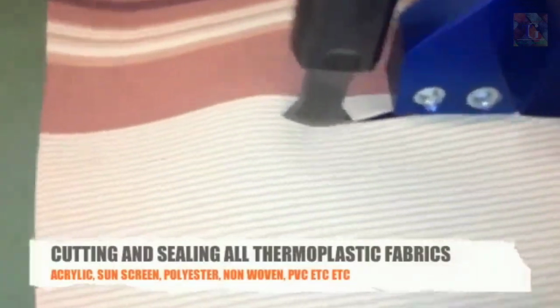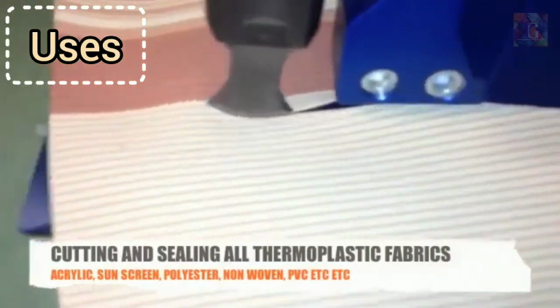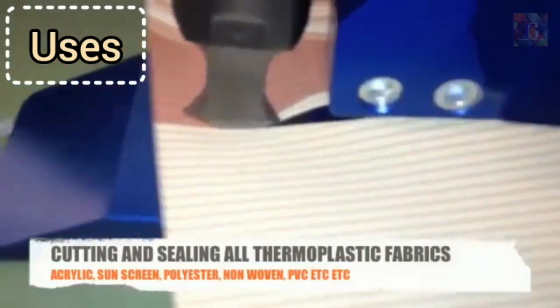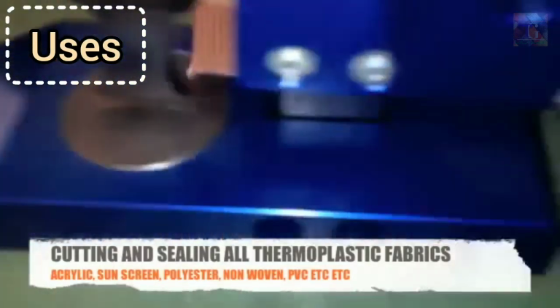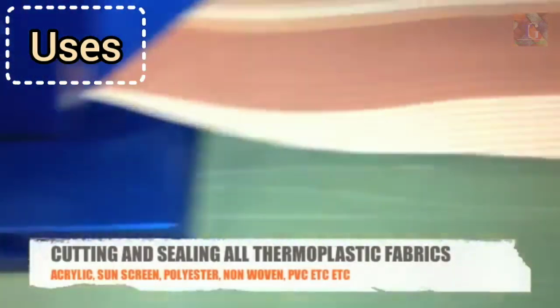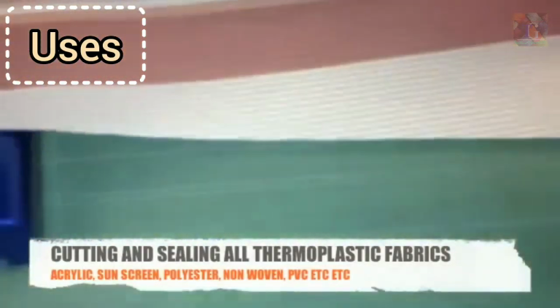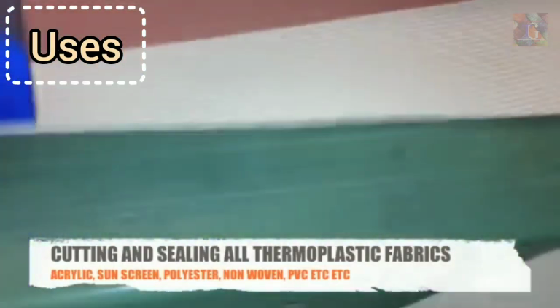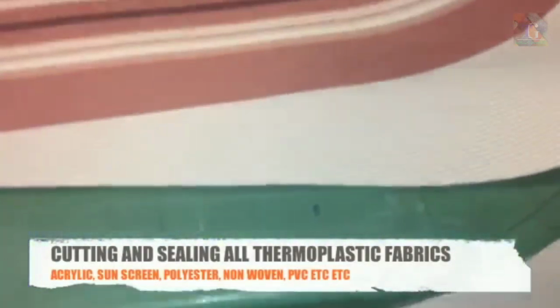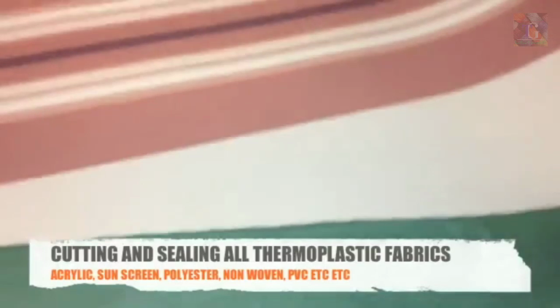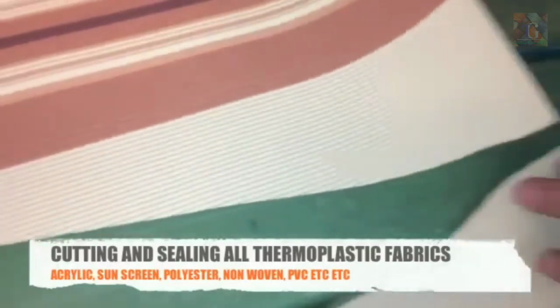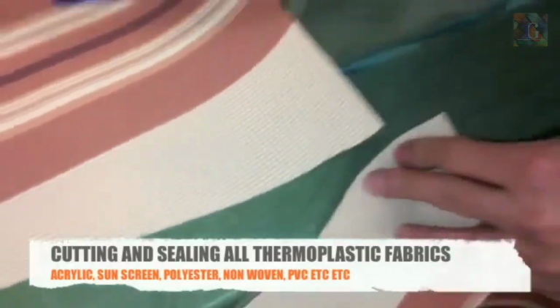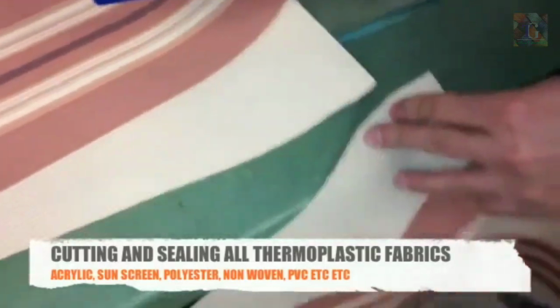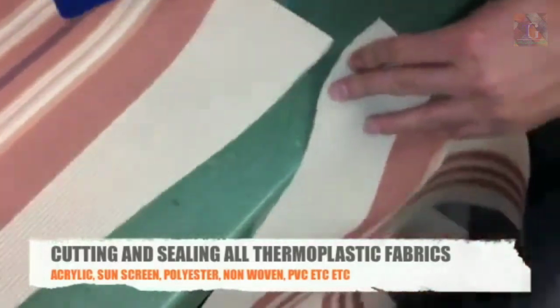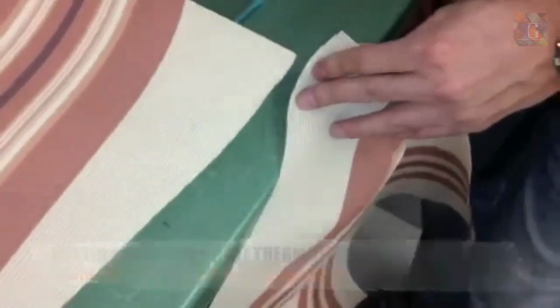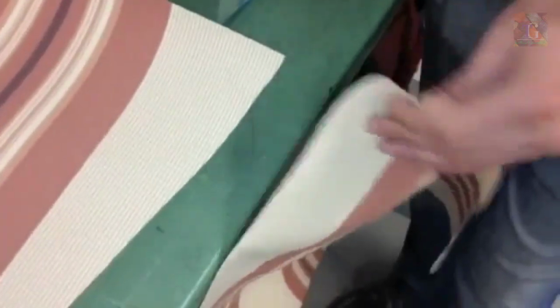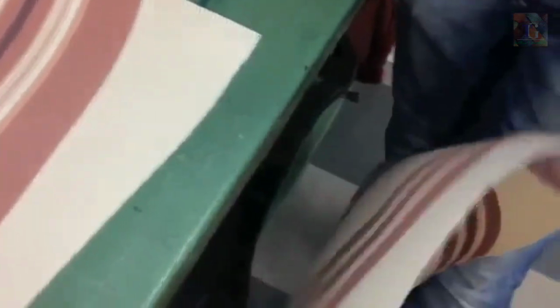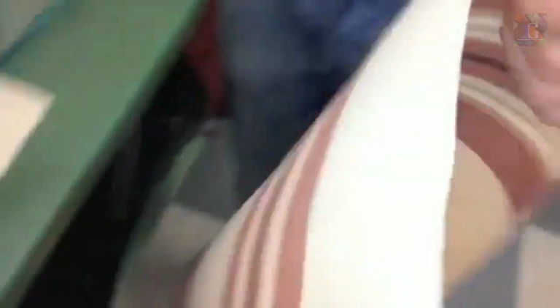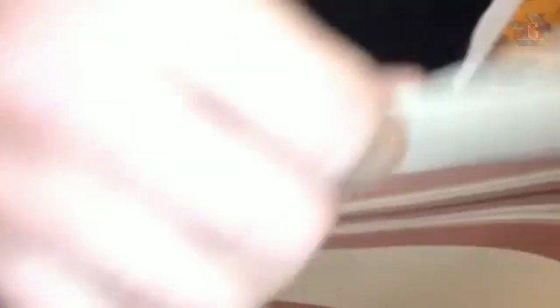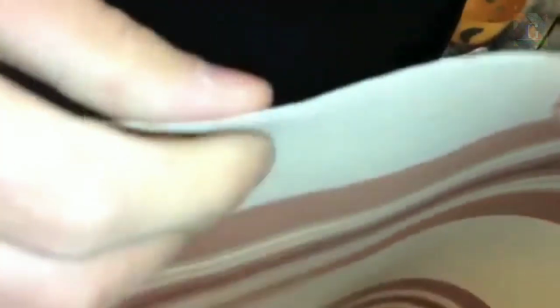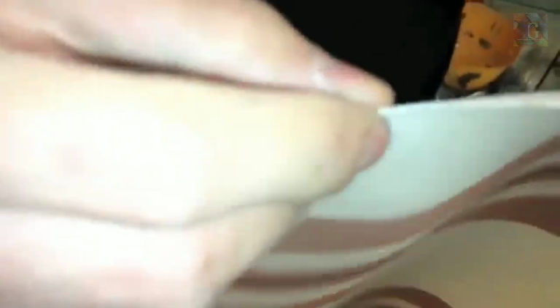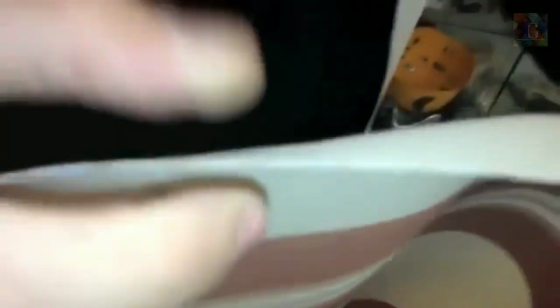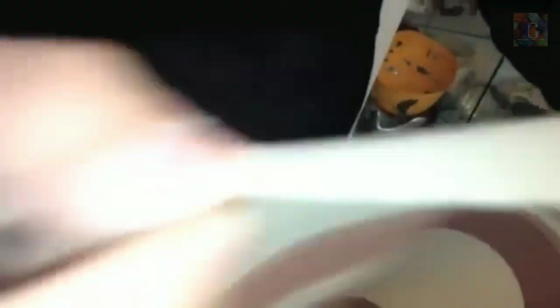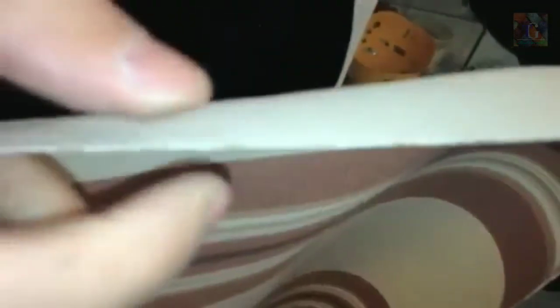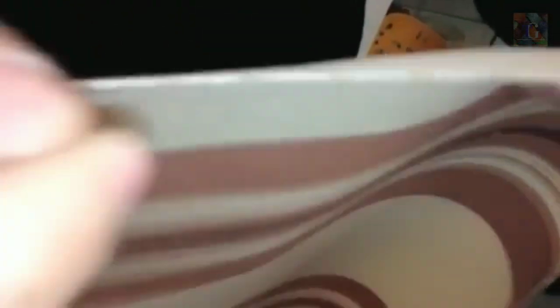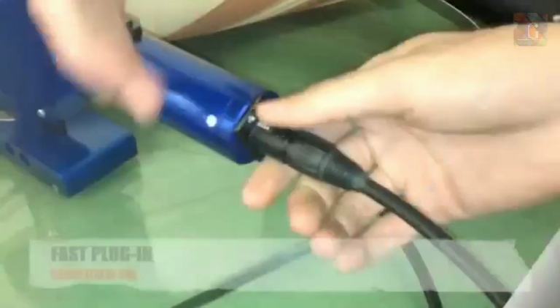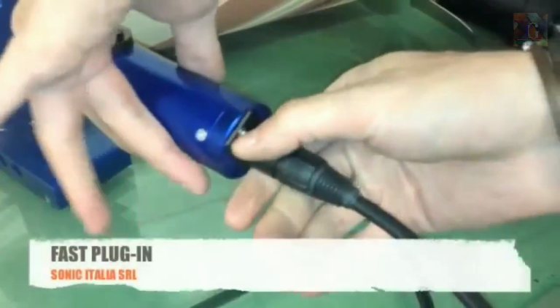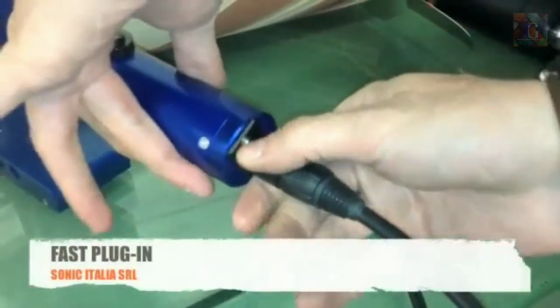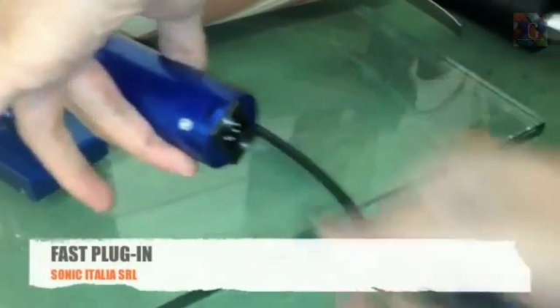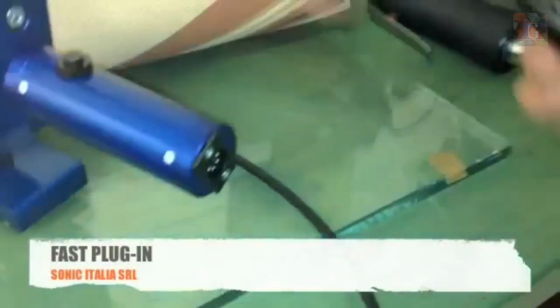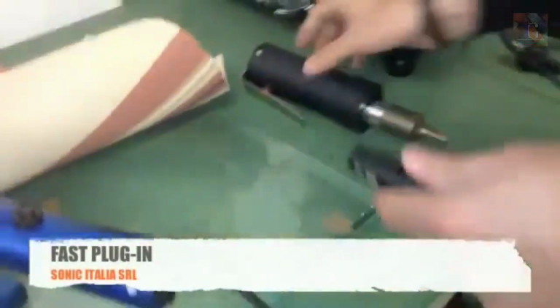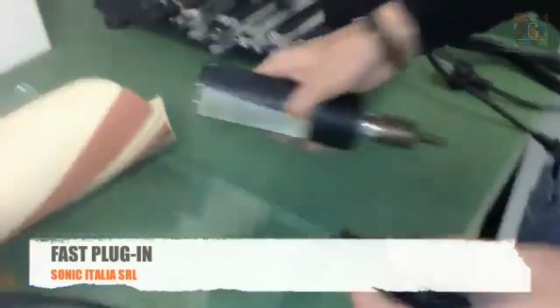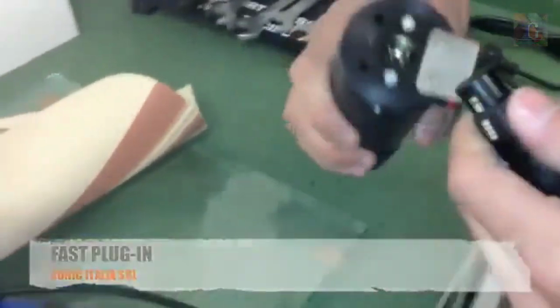These machines are used in a wide variety of factories, including apparel, leather, canvas, upholstery, and anywhere textiles are cut and stitched for sale. Faster, easier, and more precise cutting means that your pieces are cut and made in less time.